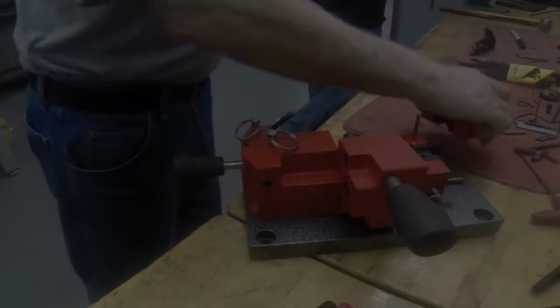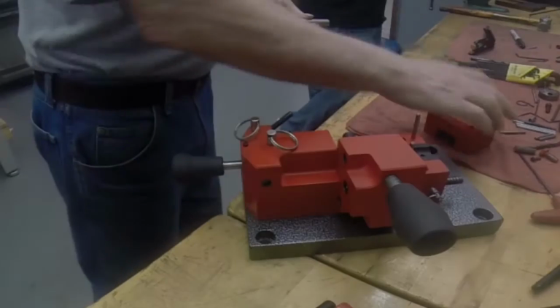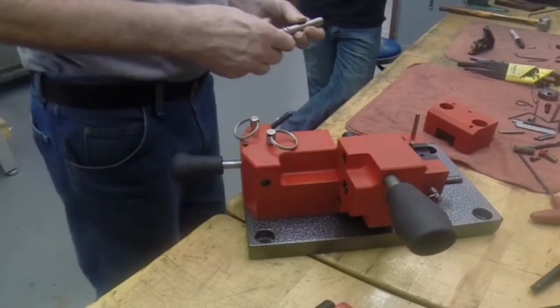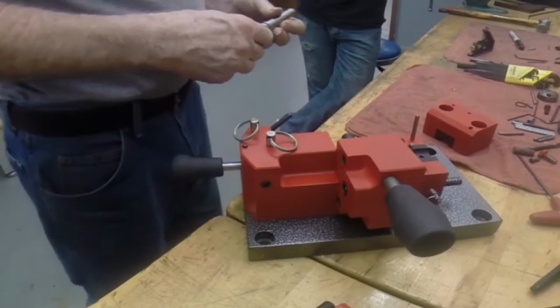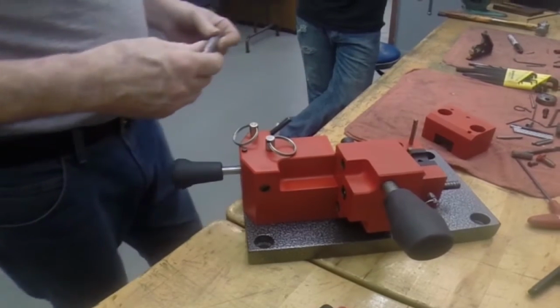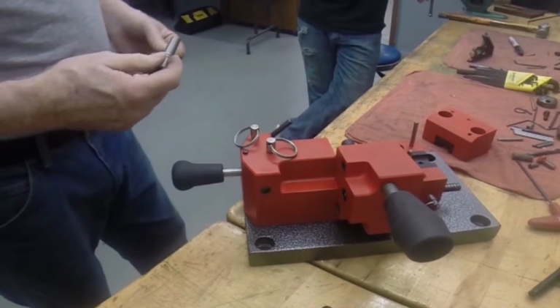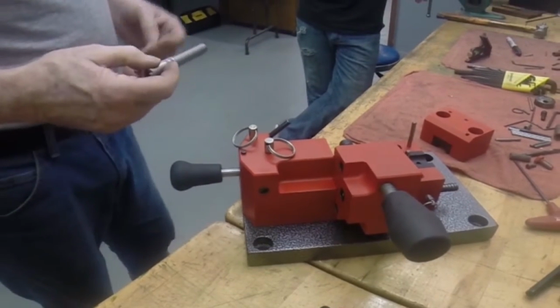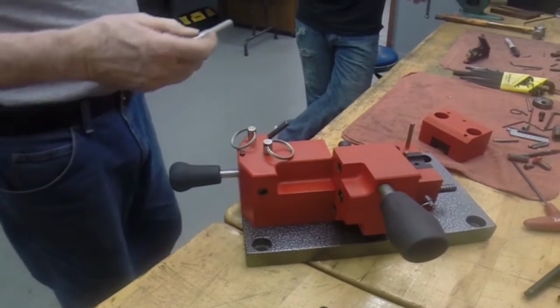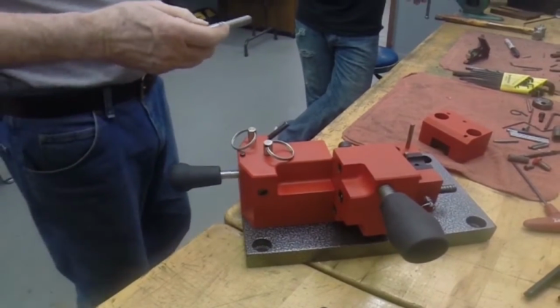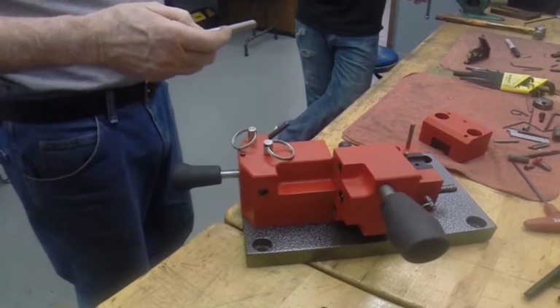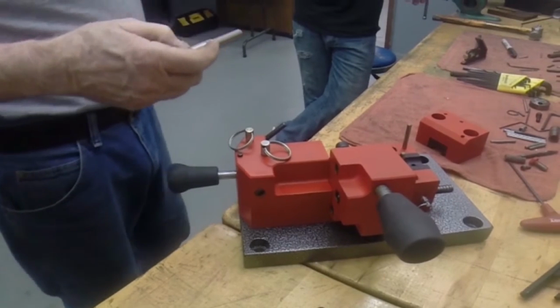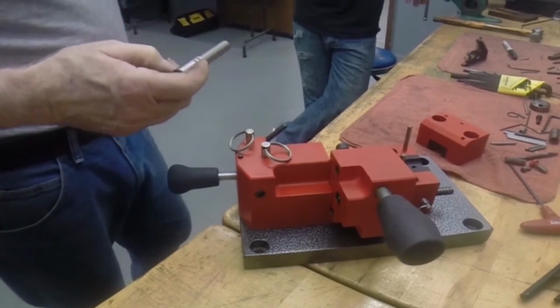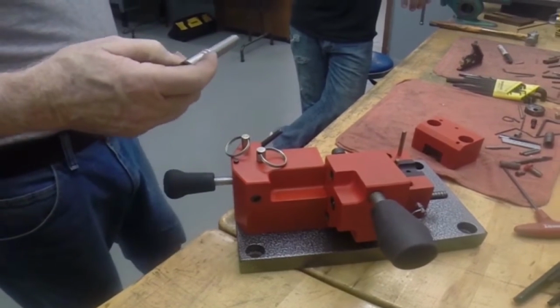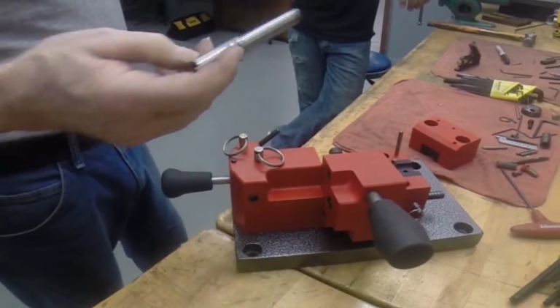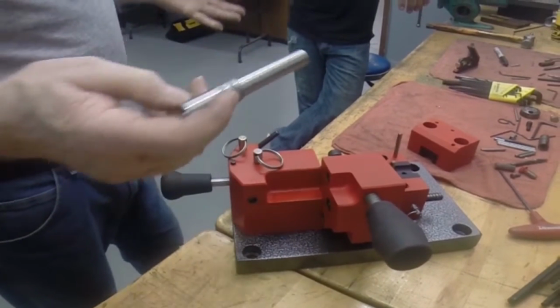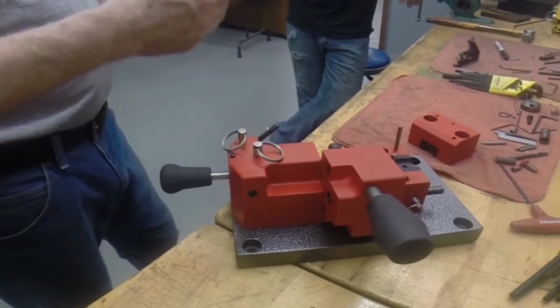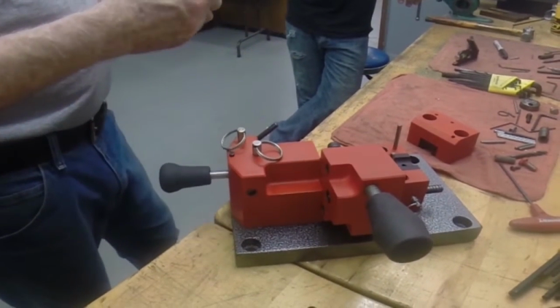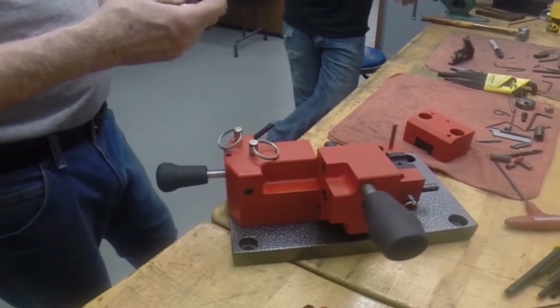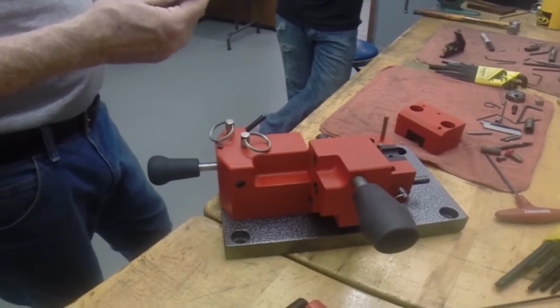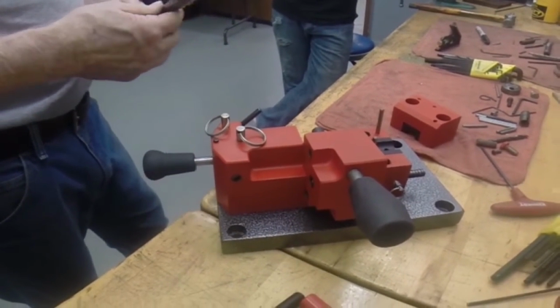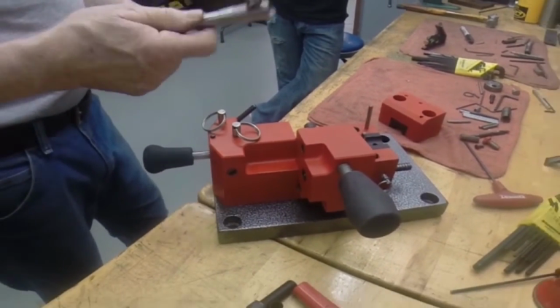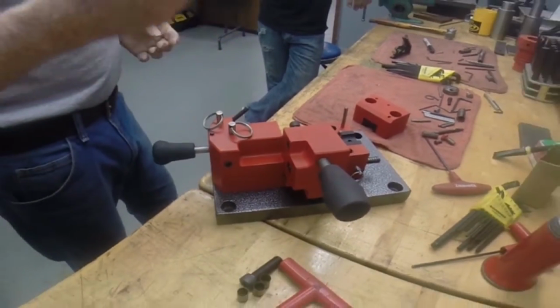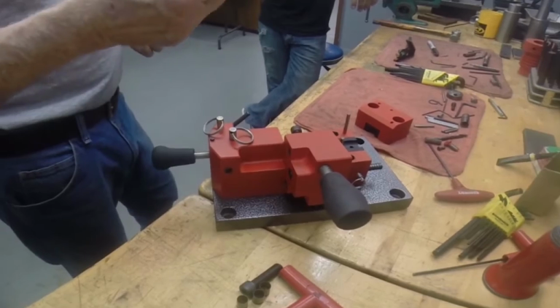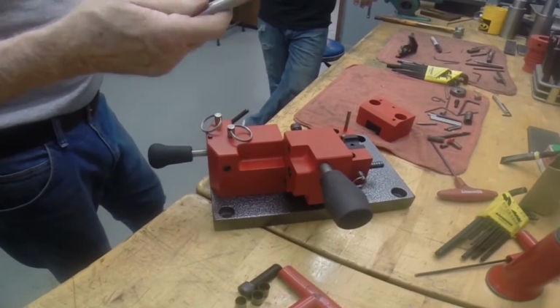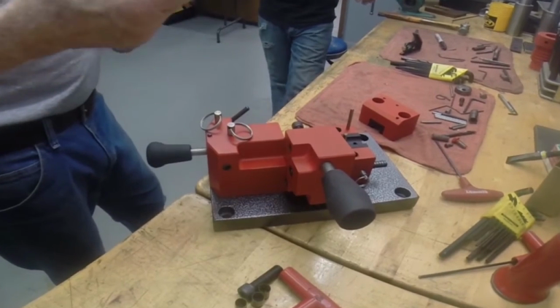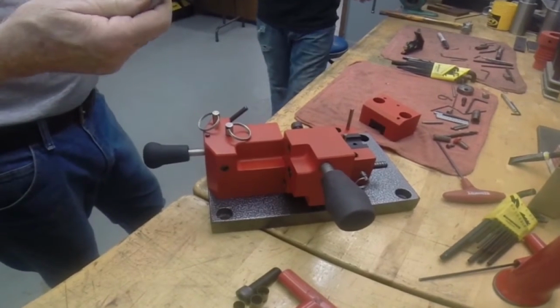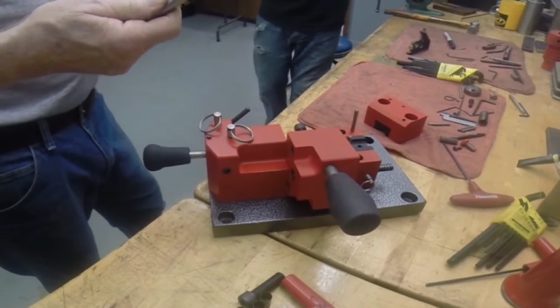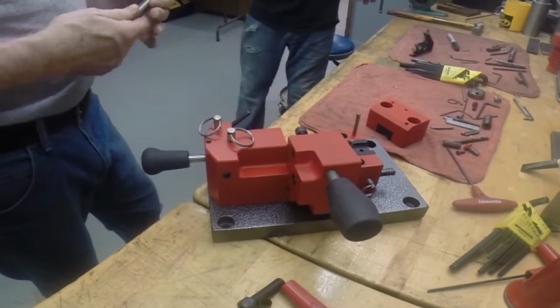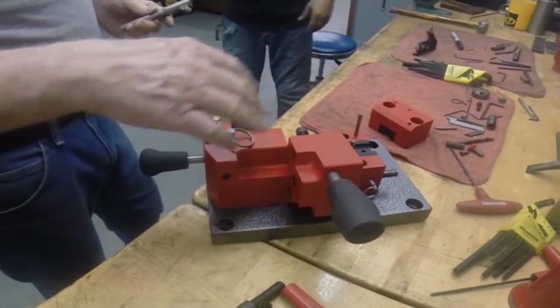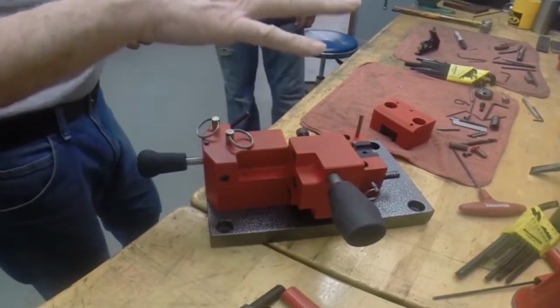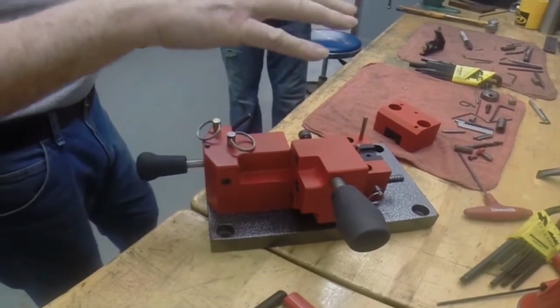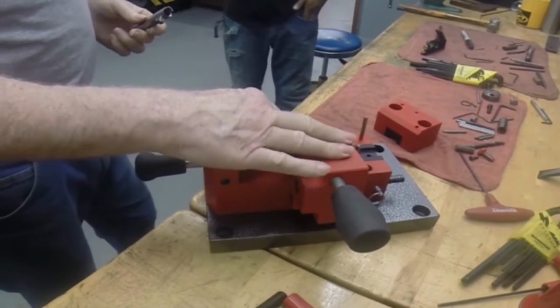It doesn't make any difference who makes the barrel — Beretta, Sig, Remington, Winchester, or whoever. You can take the pistol barrel out of the pistol and put it into this fixture.